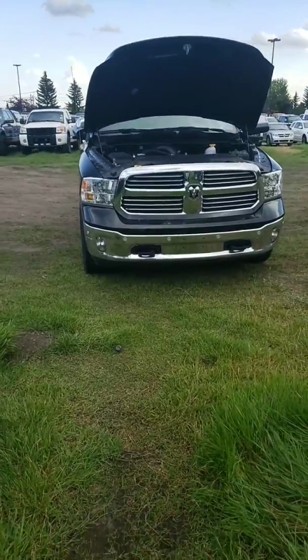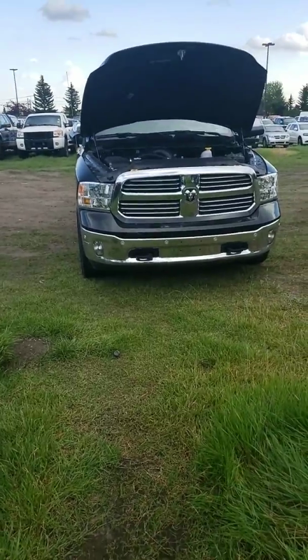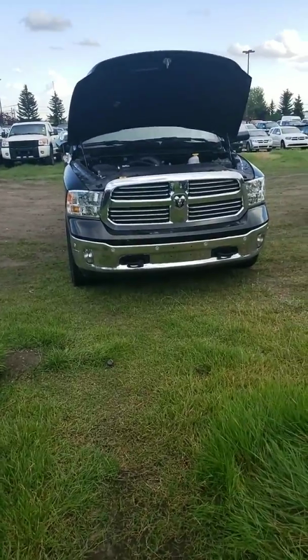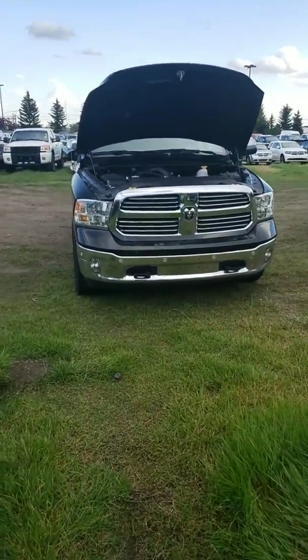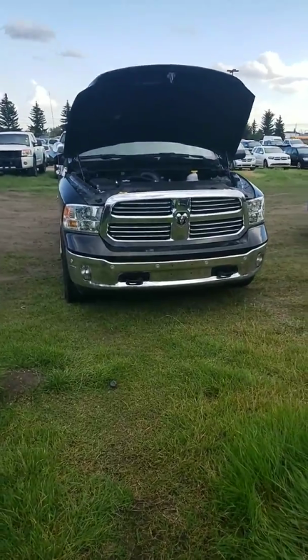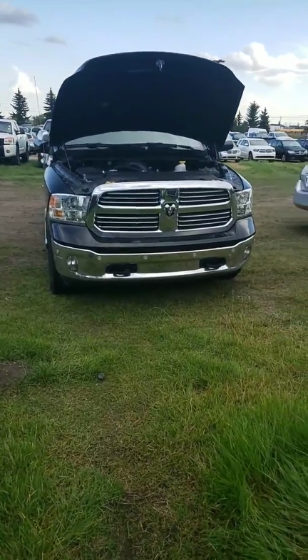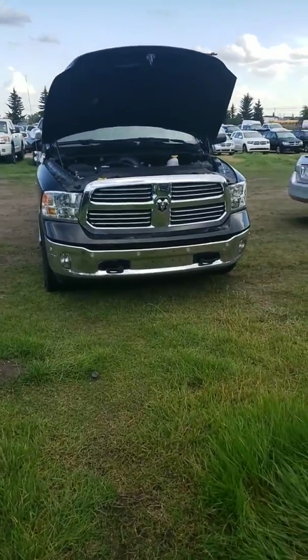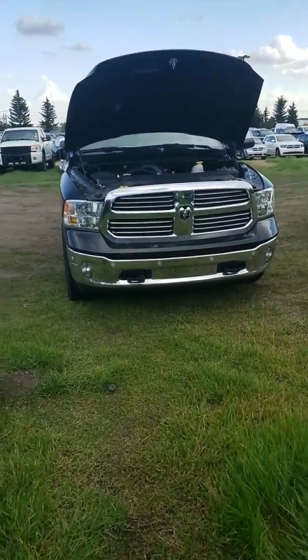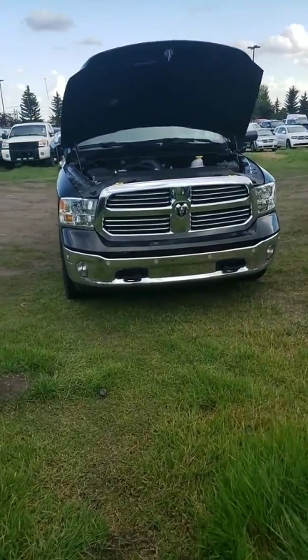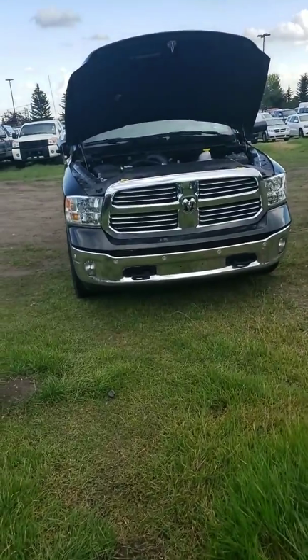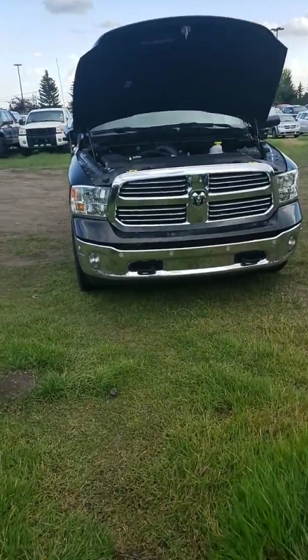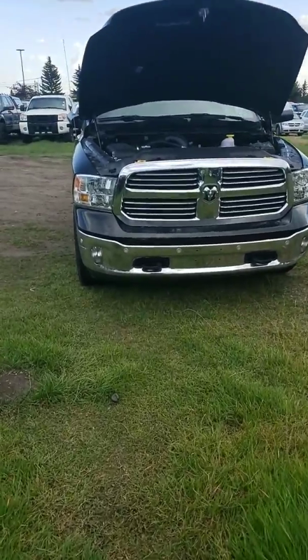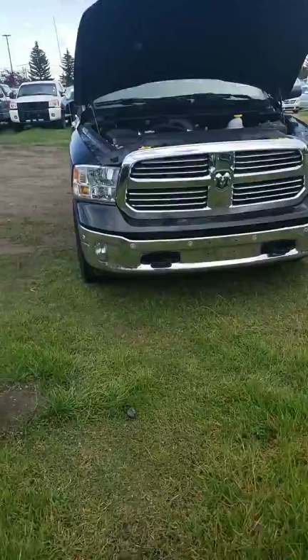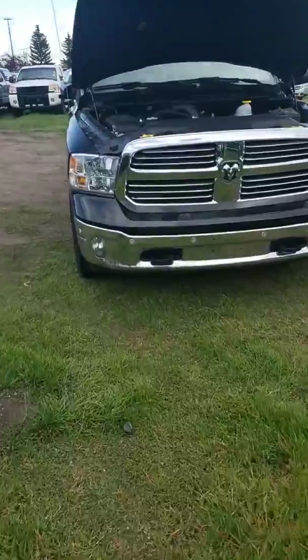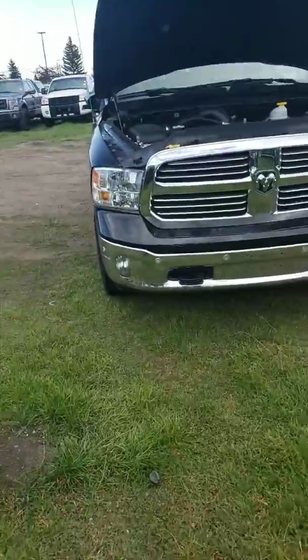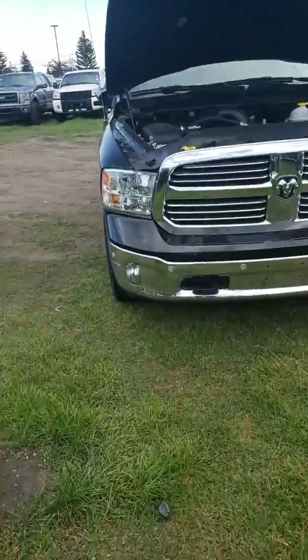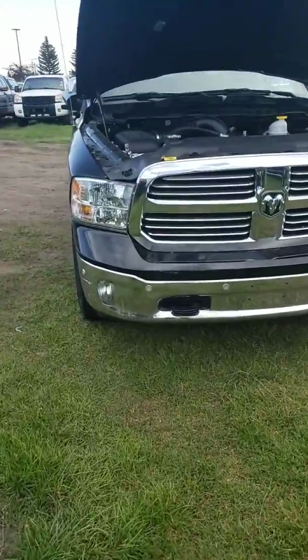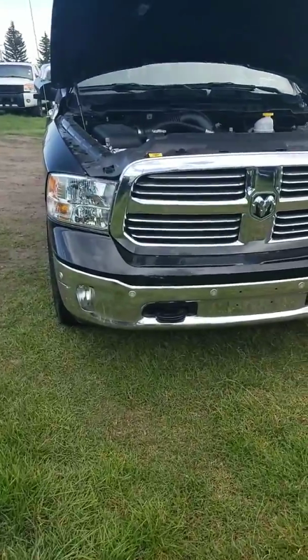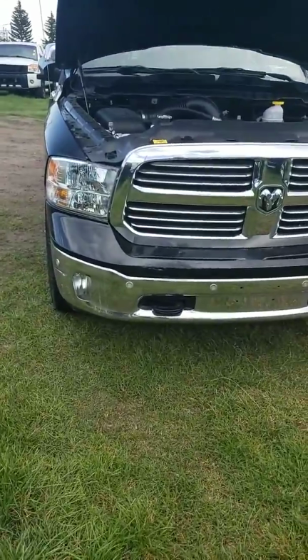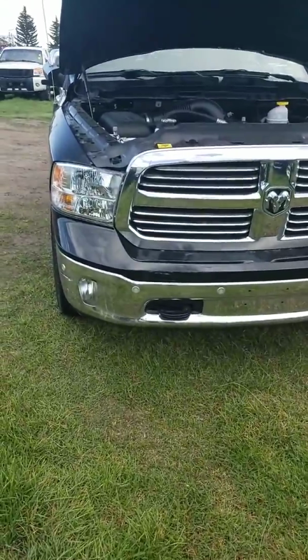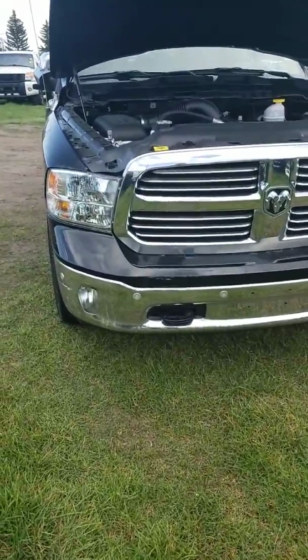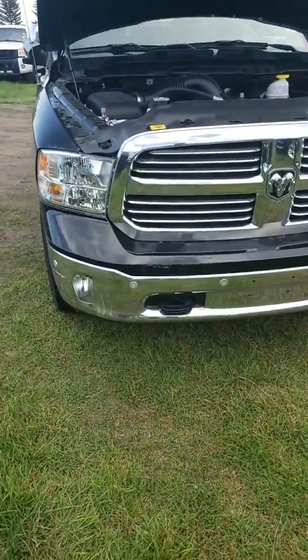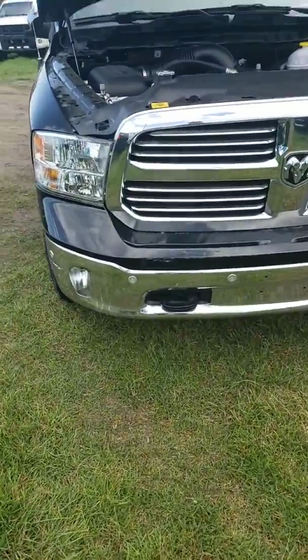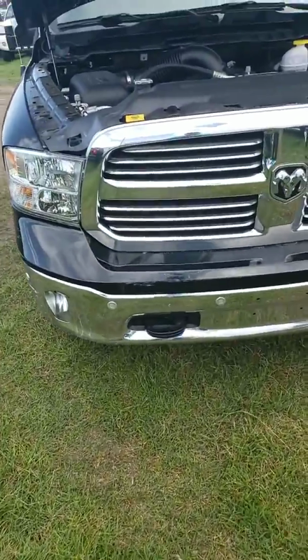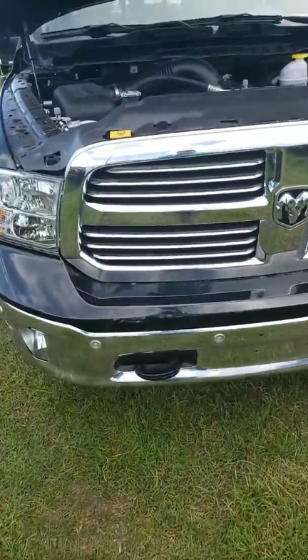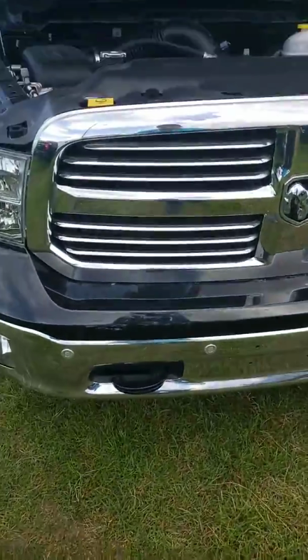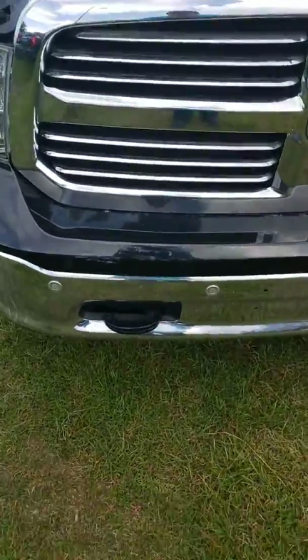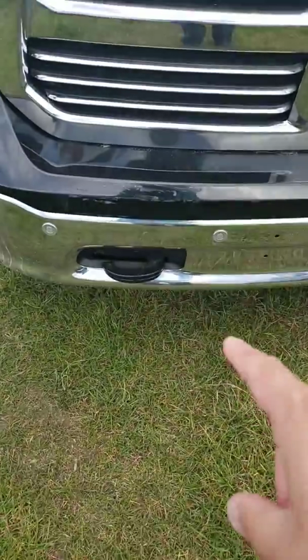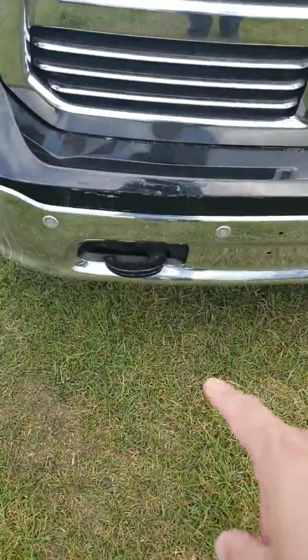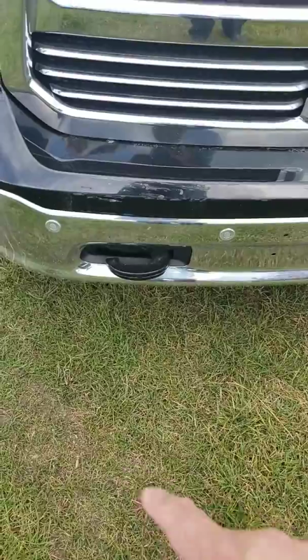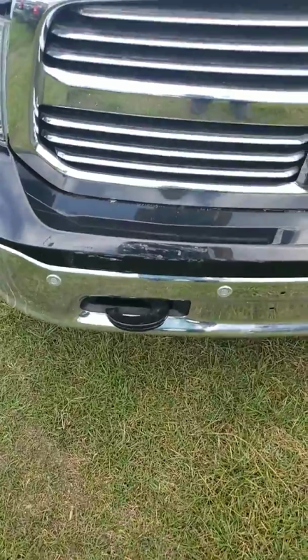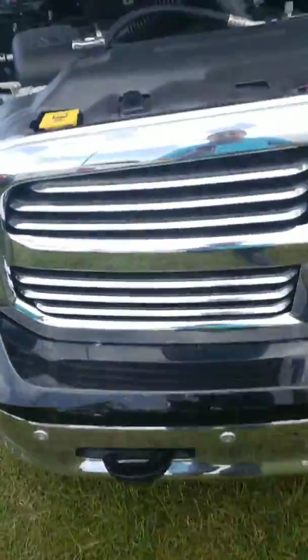Hello Cory, this is Nizar from London. There's a Dodge dealership, and I have to do the video walk-around of the 2017 Ram 1500. It has front sensors and two hooks.